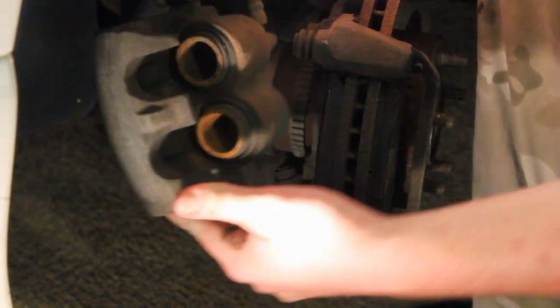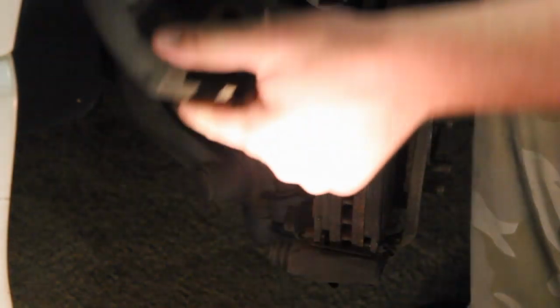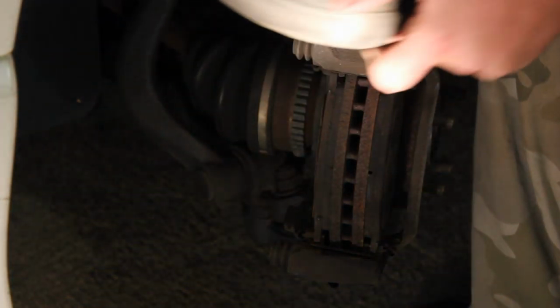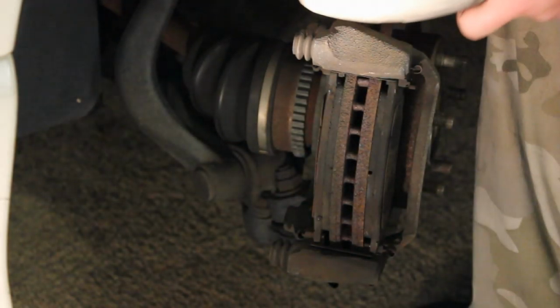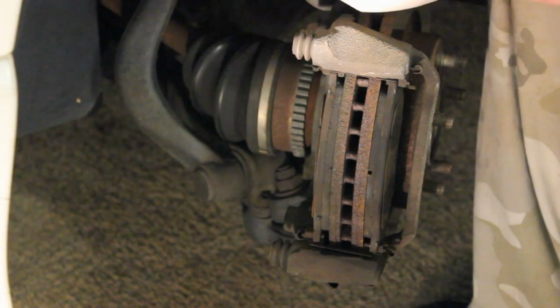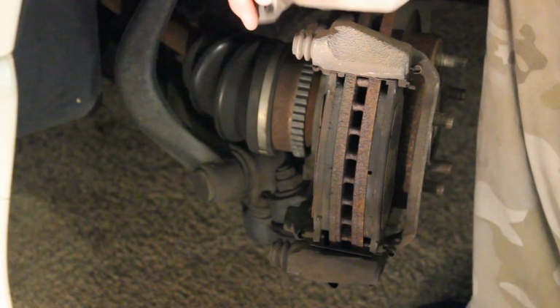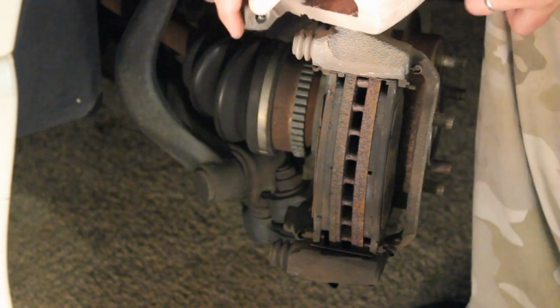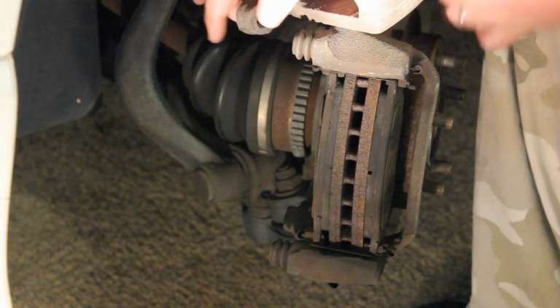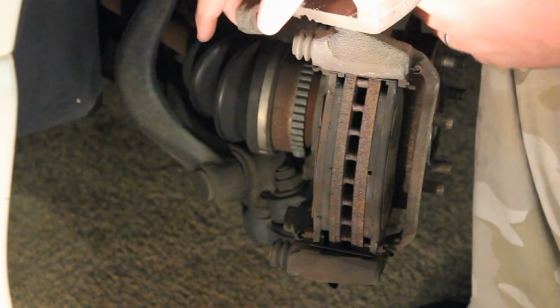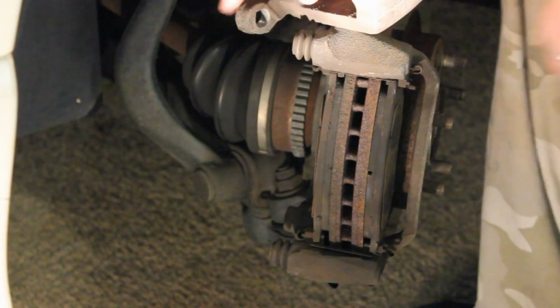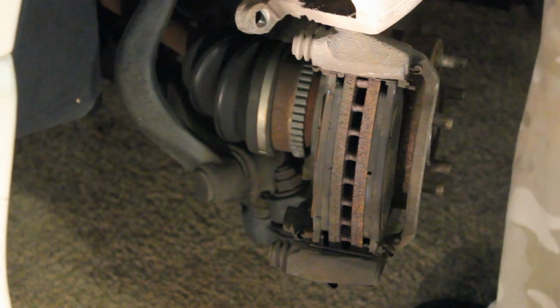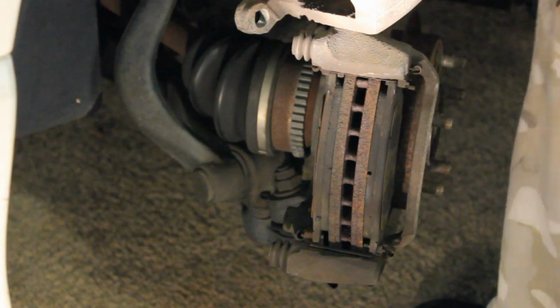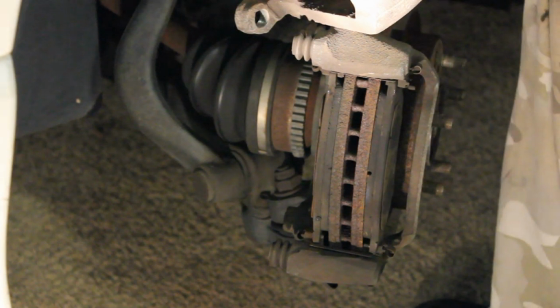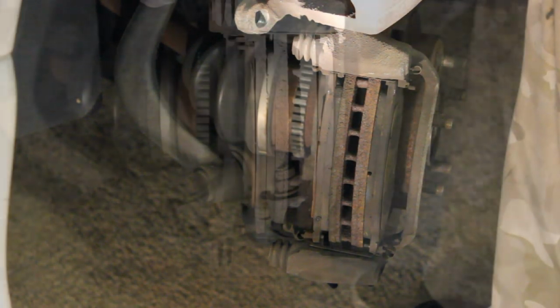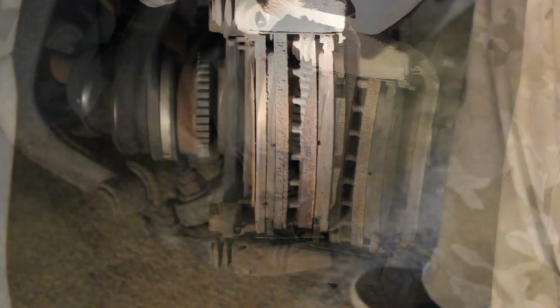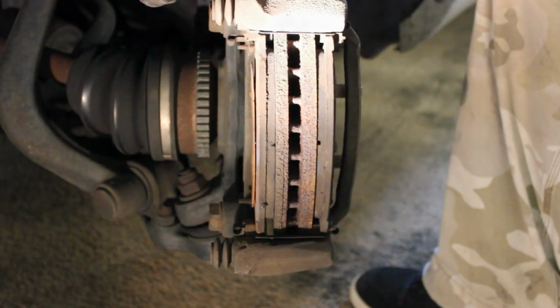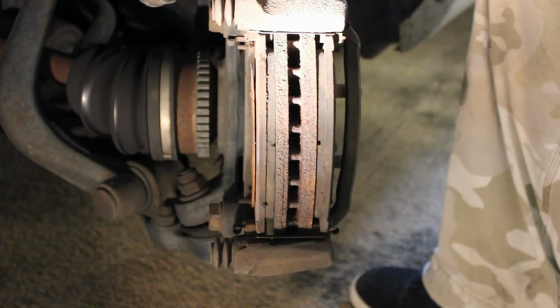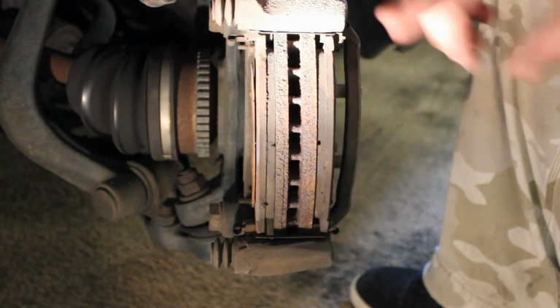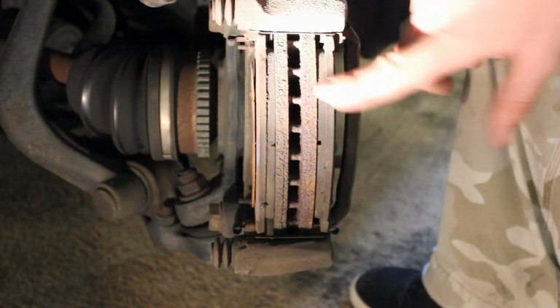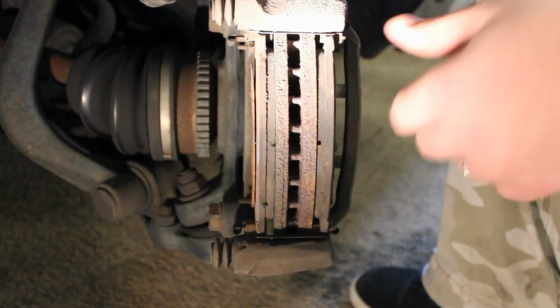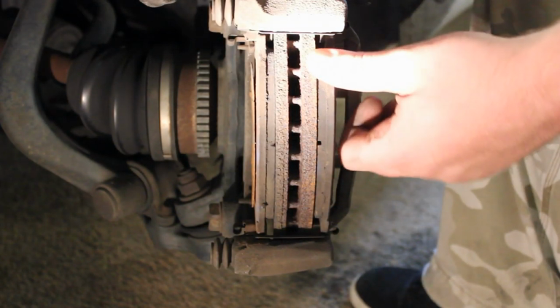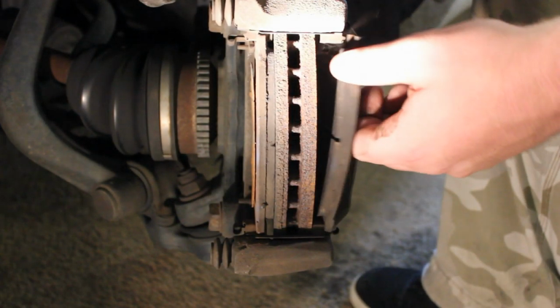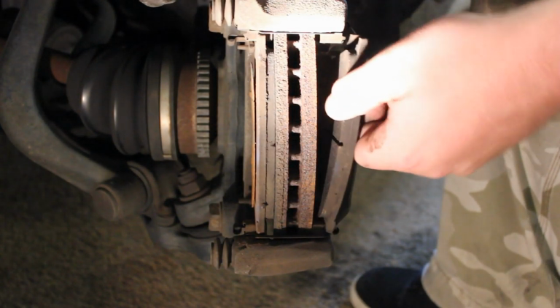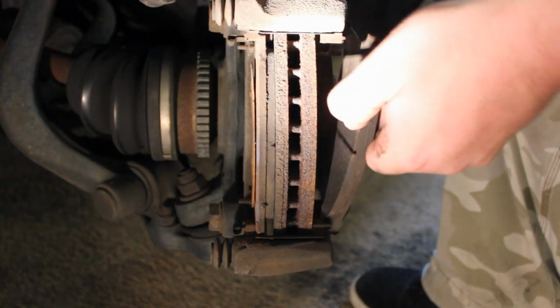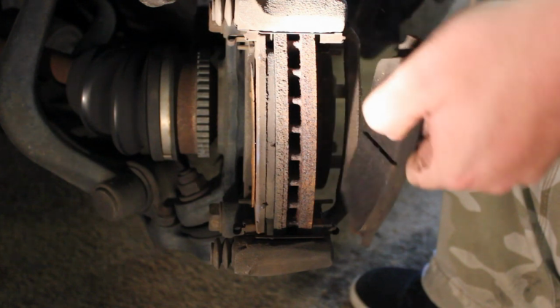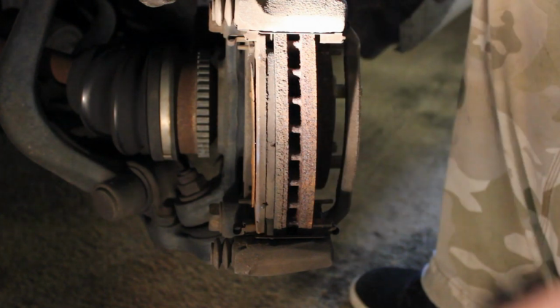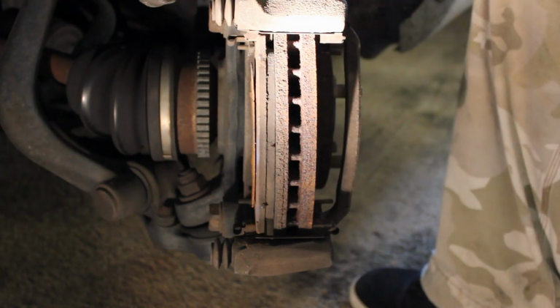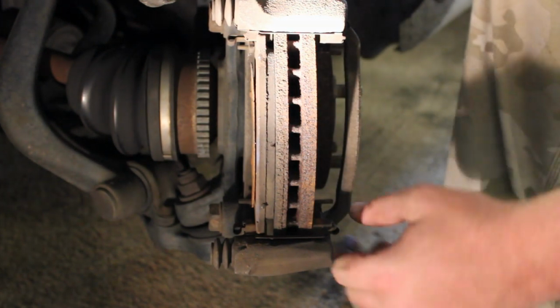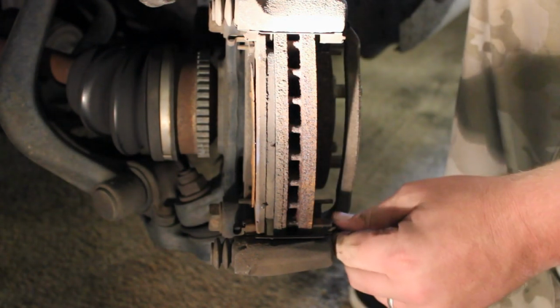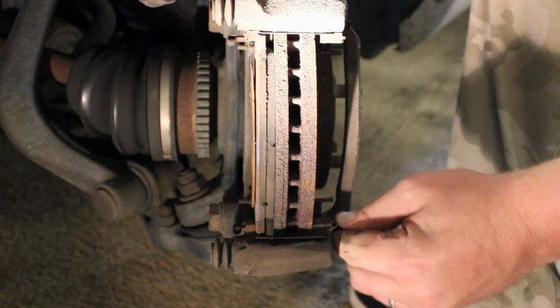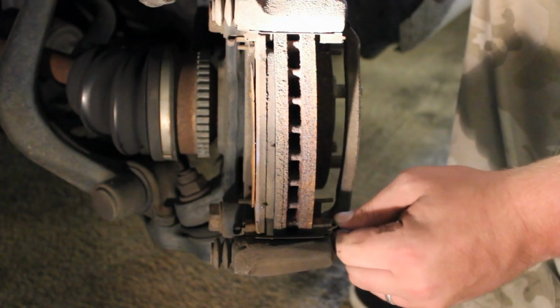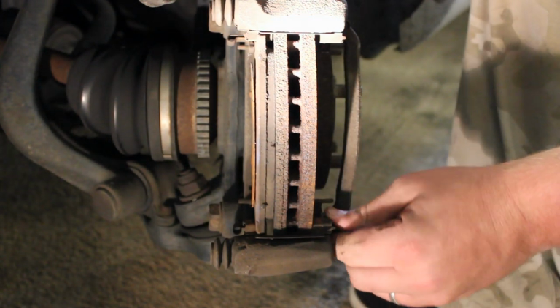I'm going to go ahead and set the caliper on top here and get you a better angle on these pads. Once you've gotten here, what we're going to do is take these pads off and set them off to the side.